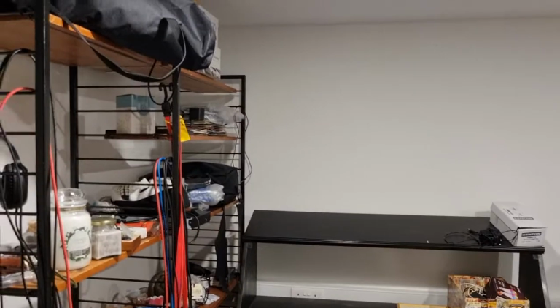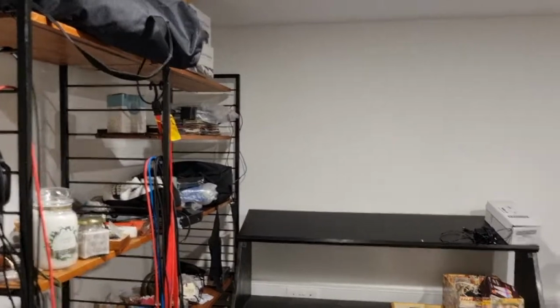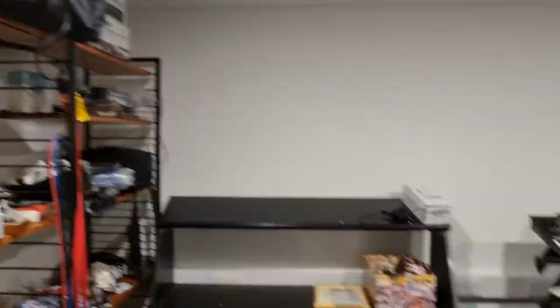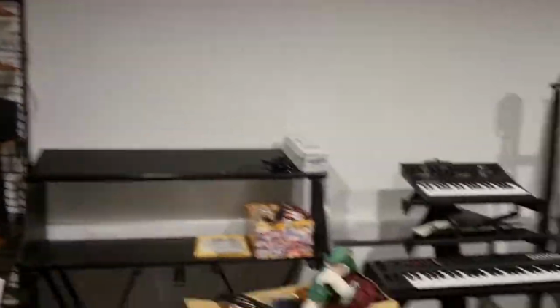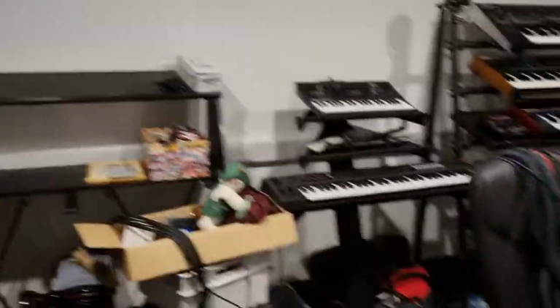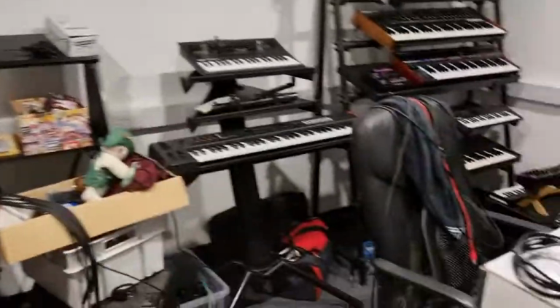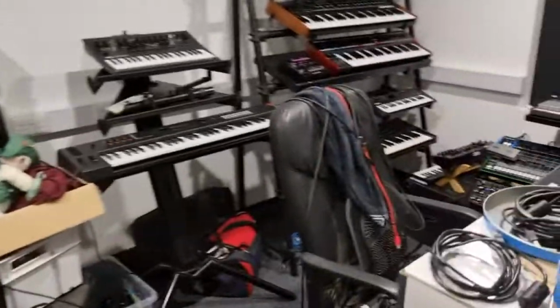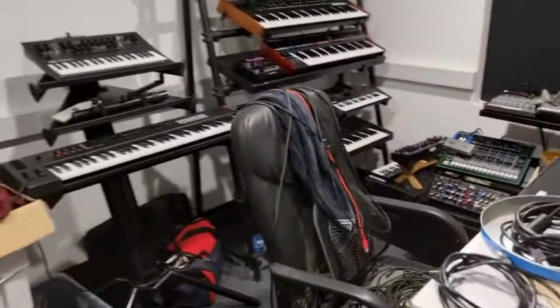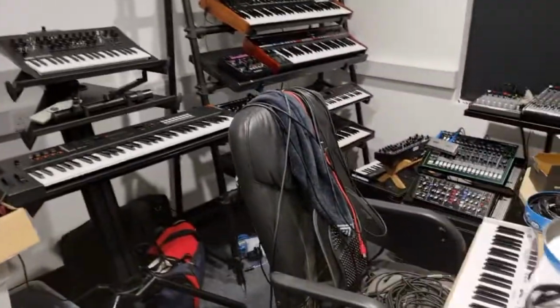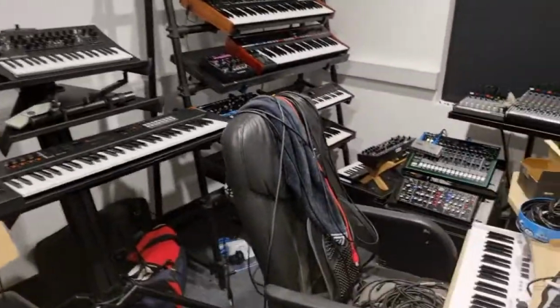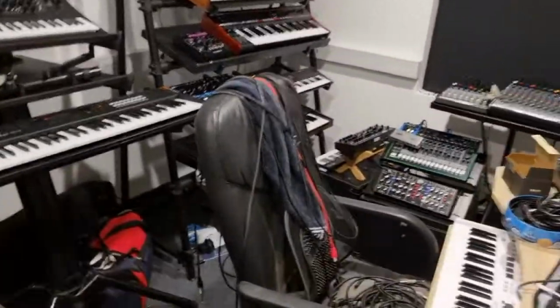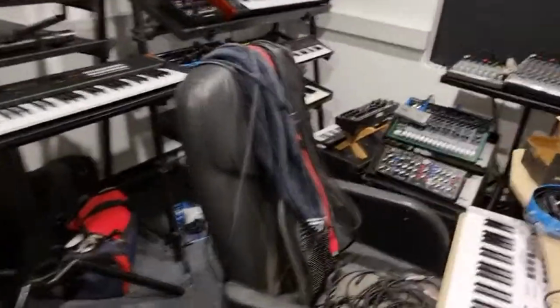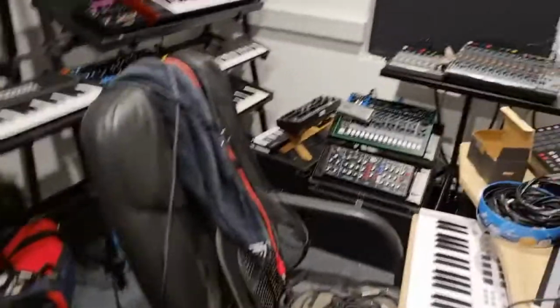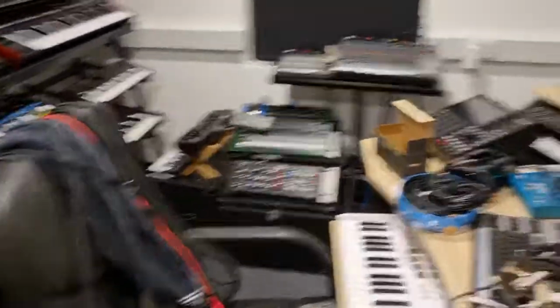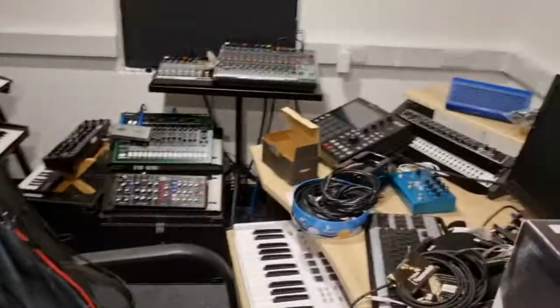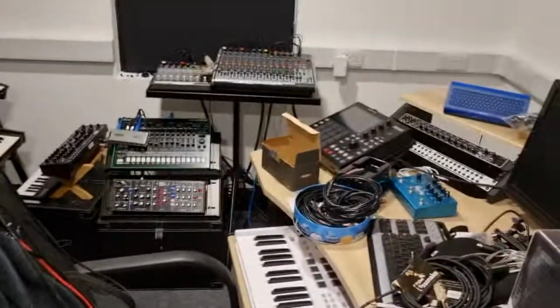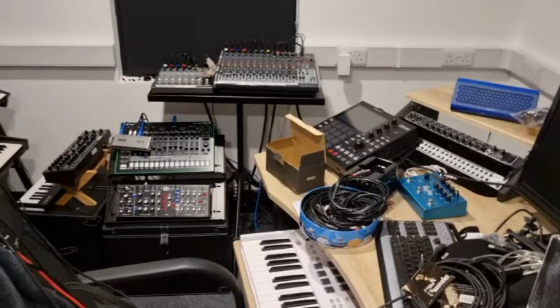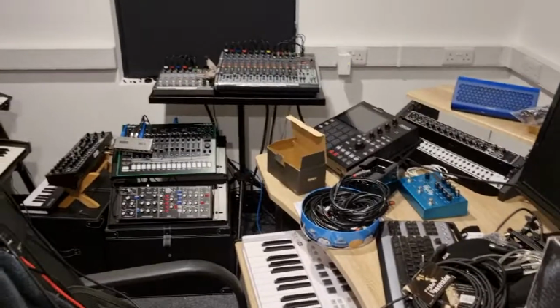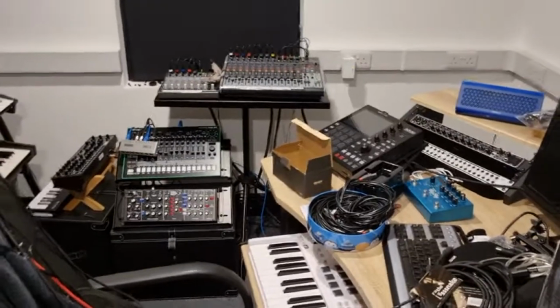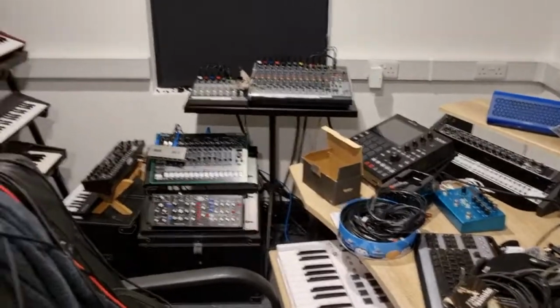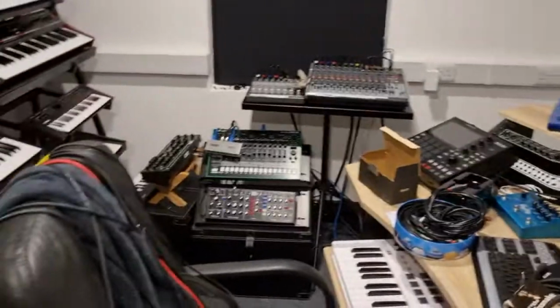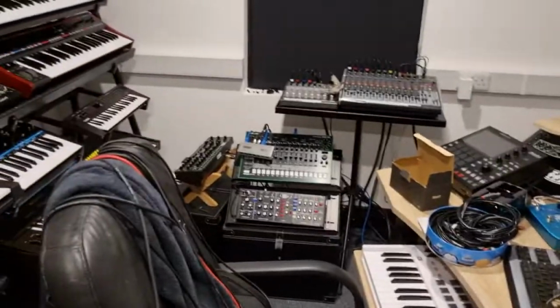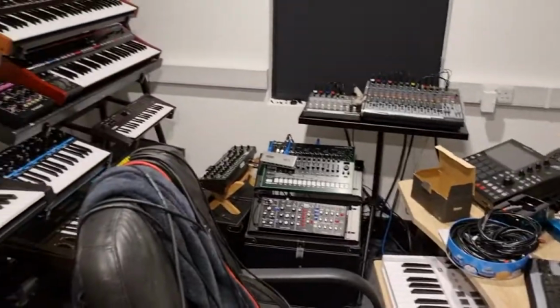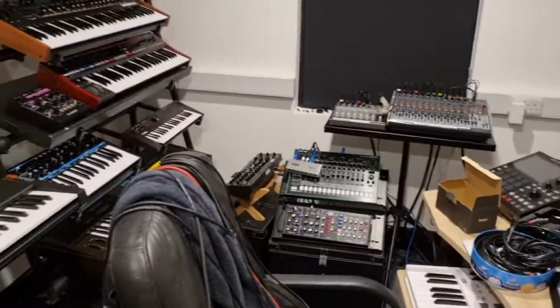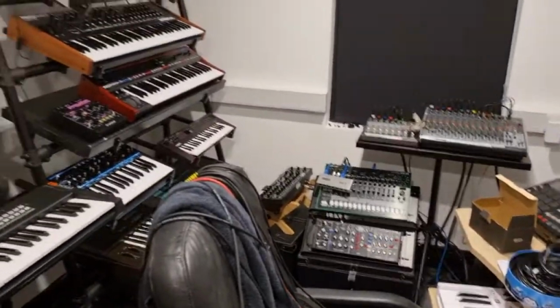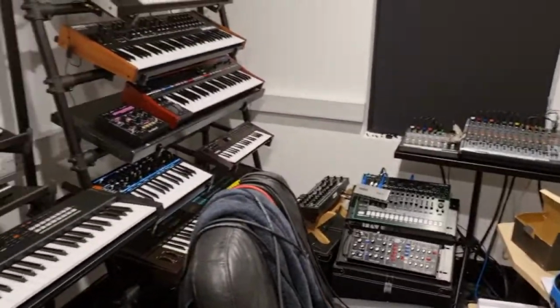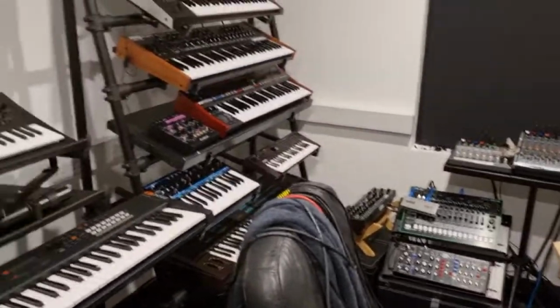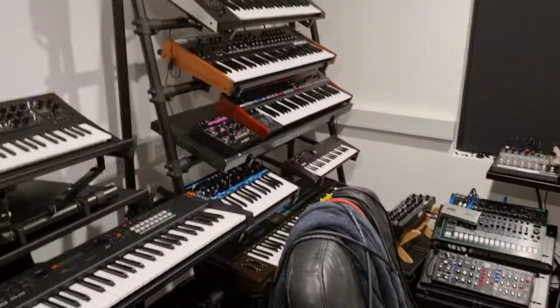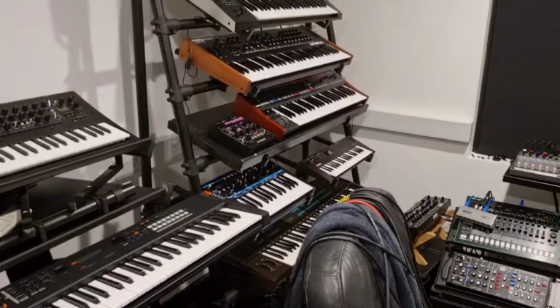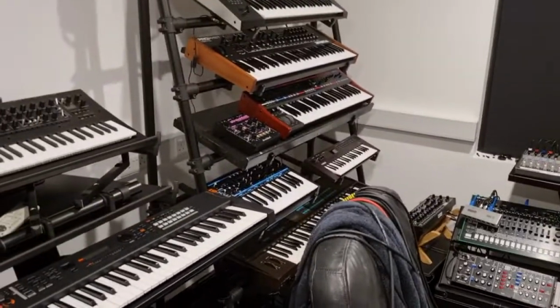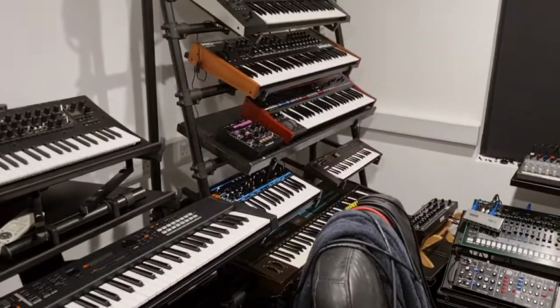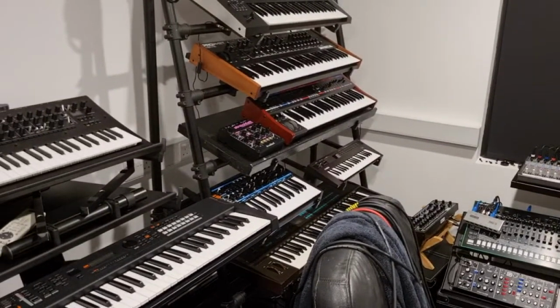I'm going to spend another hour doing some more cabling and then I'm off to bed. I'll speak to you all soon. Bye for now.